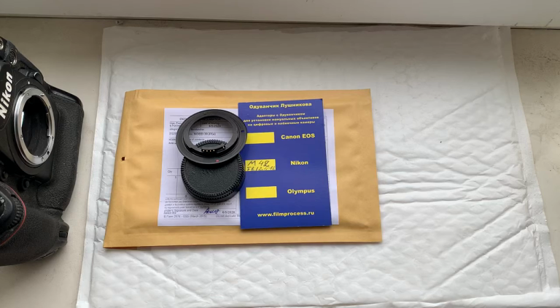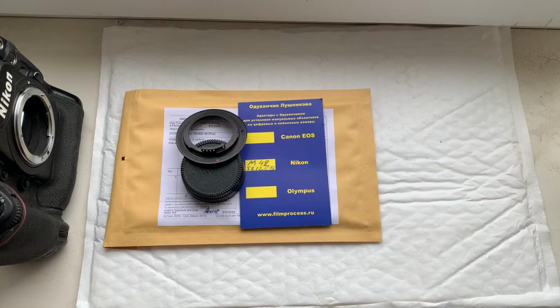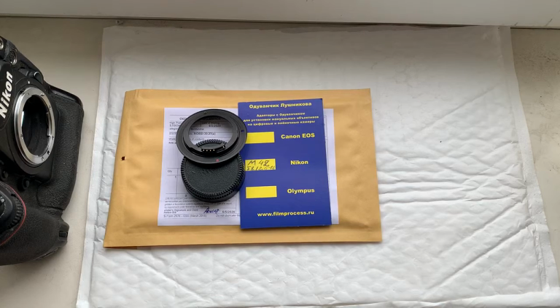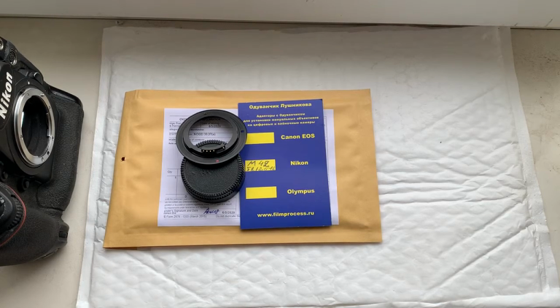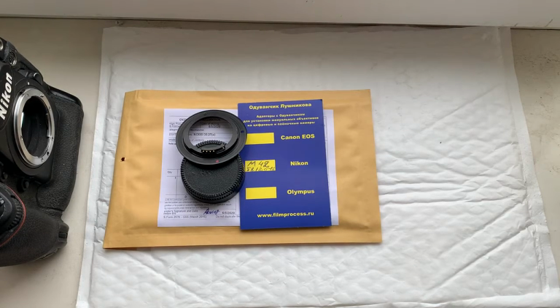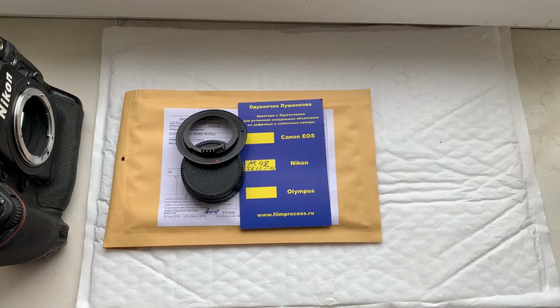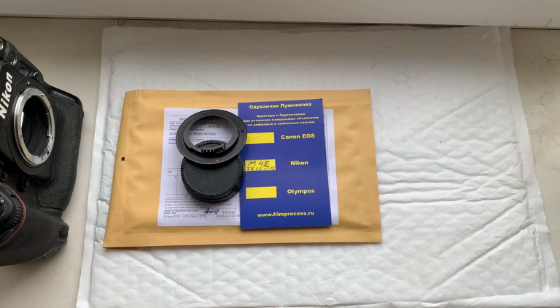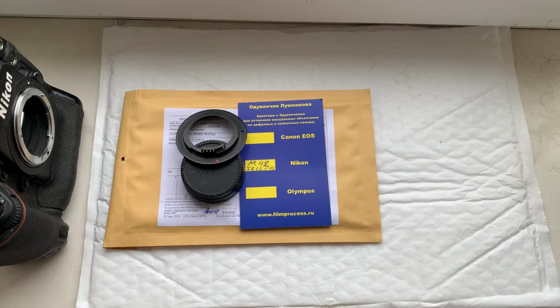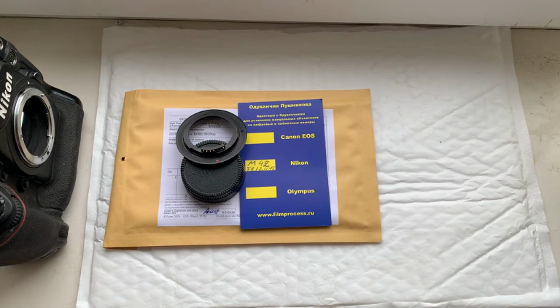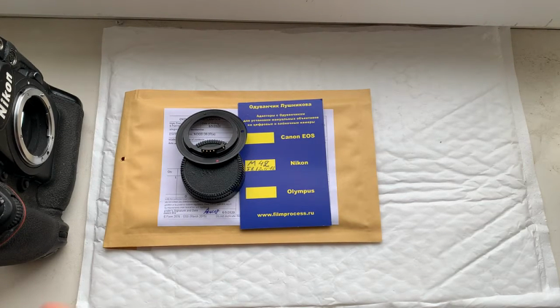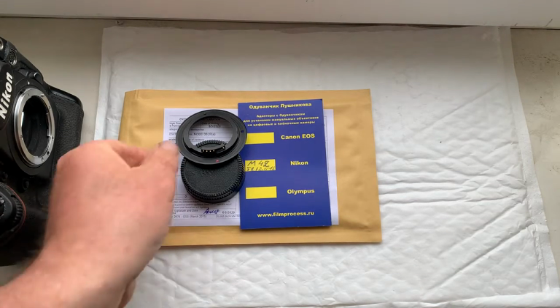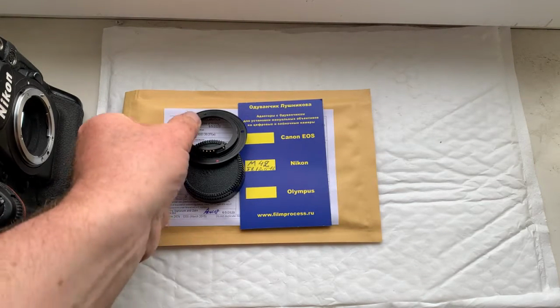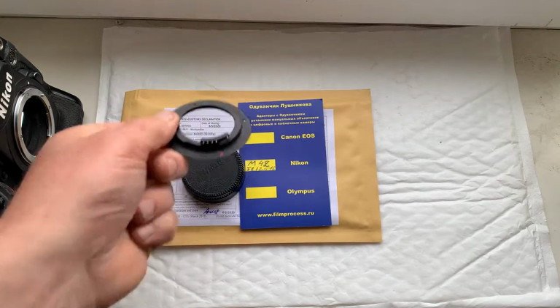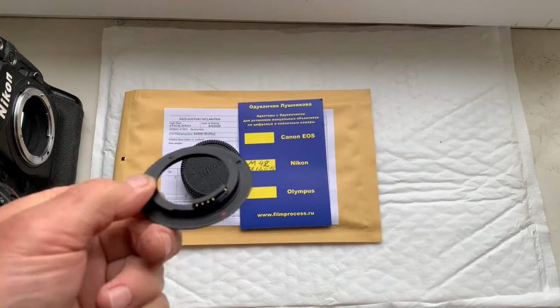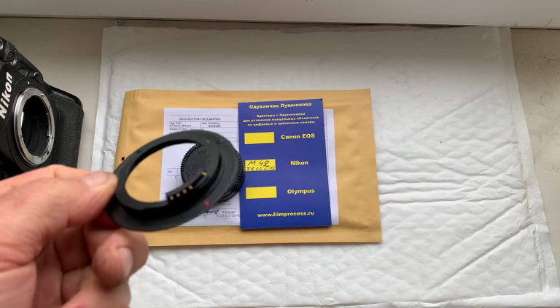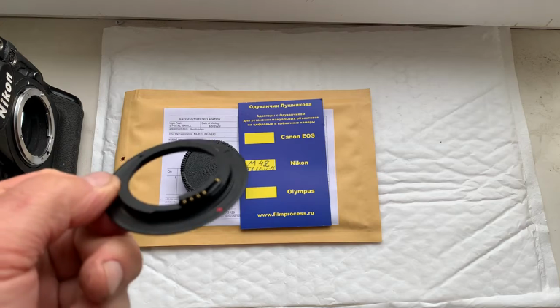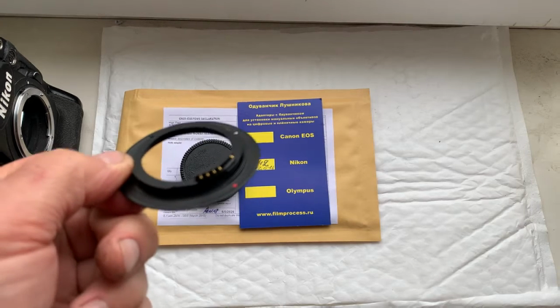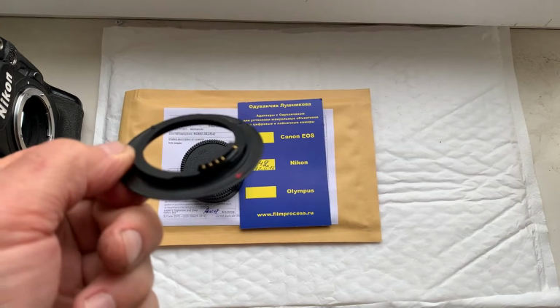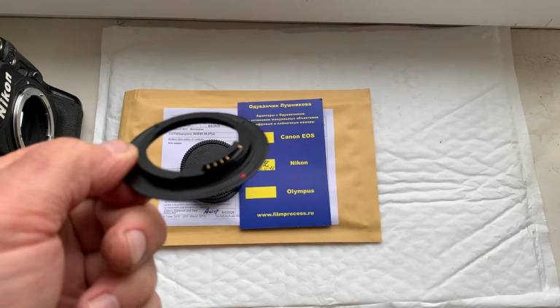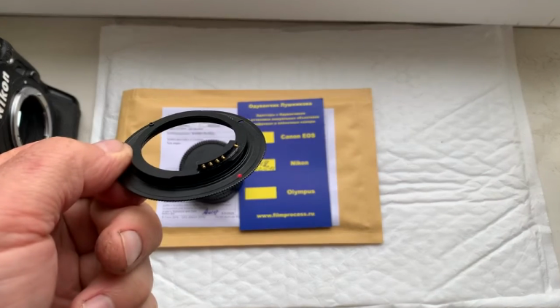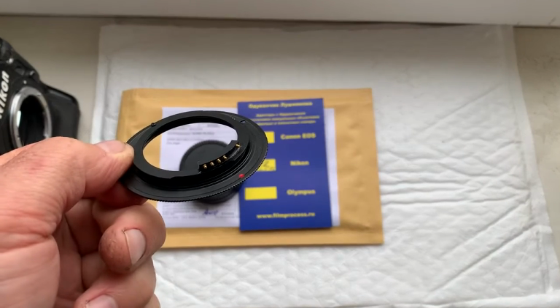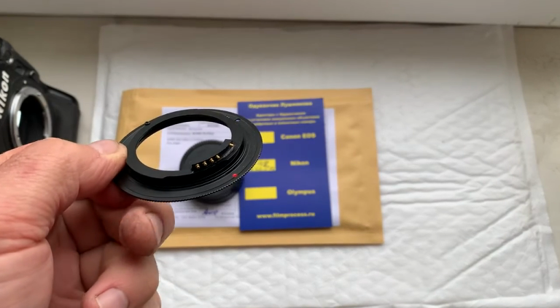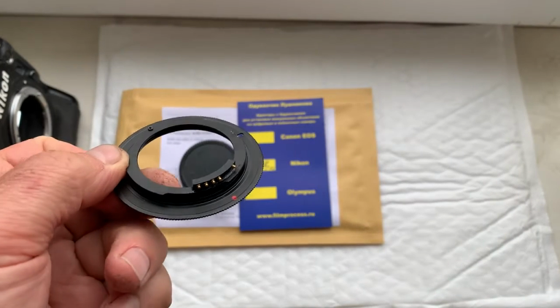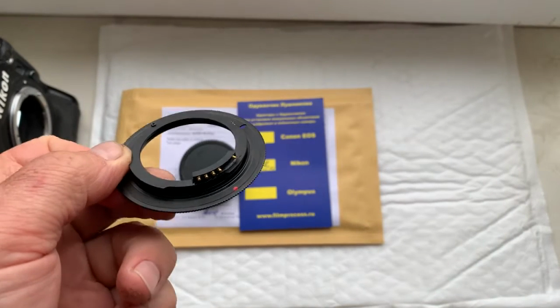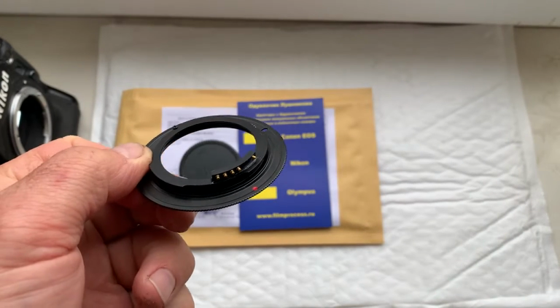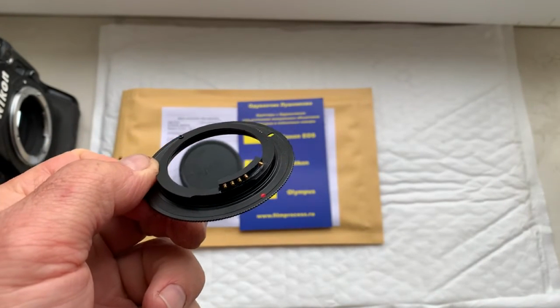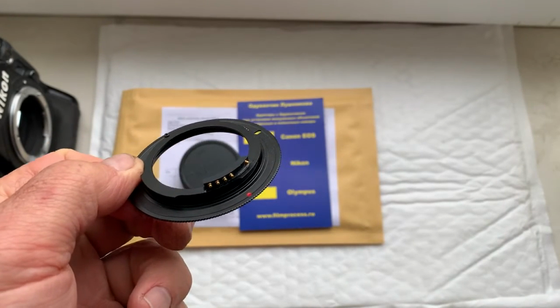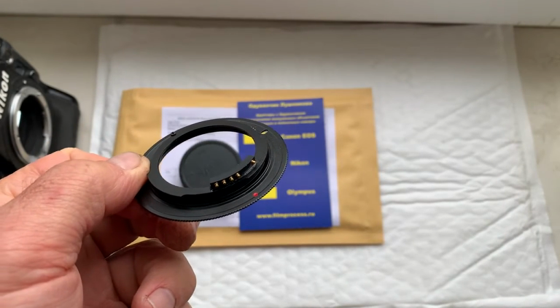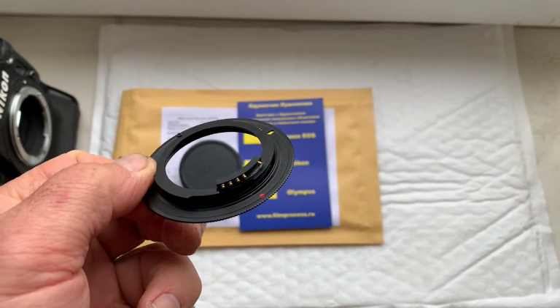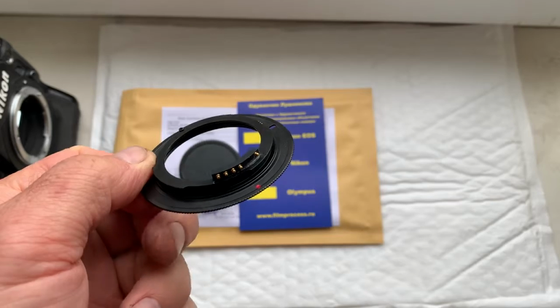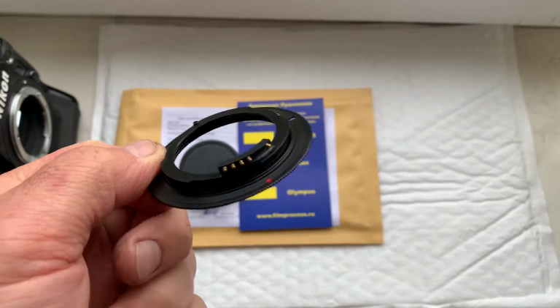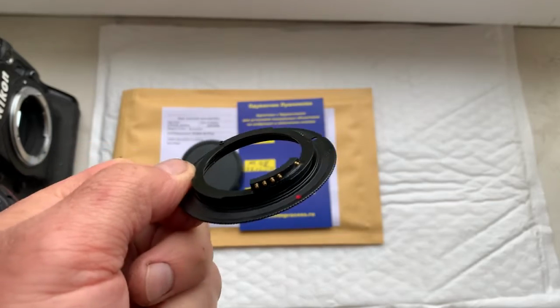Hello Daniel, this video is about your adapter M42 to Nikon with programmable dandelion chip for your Helios 44 model 2.